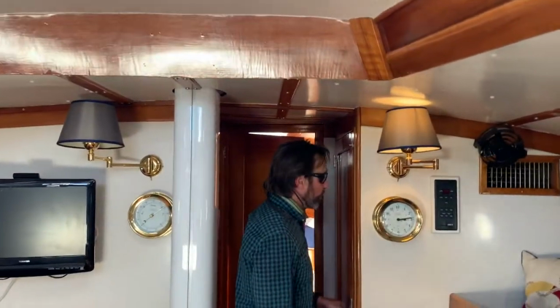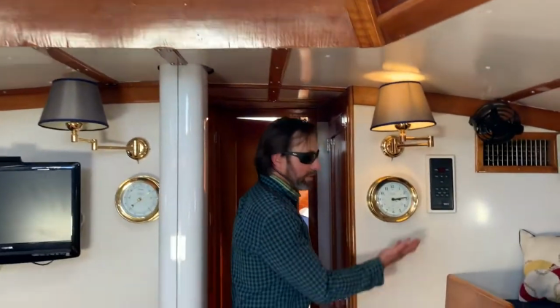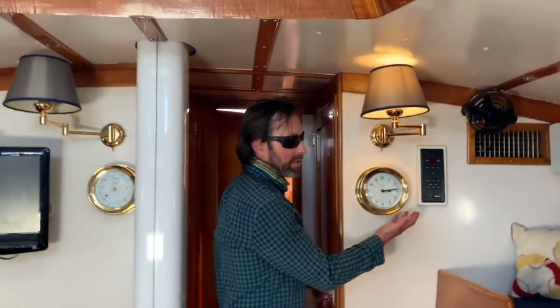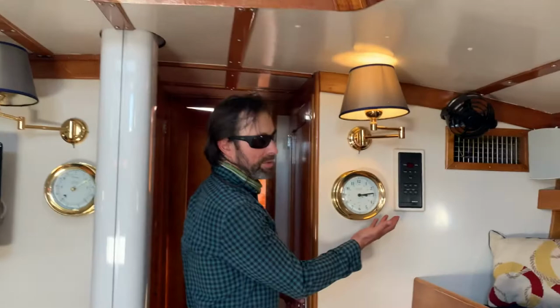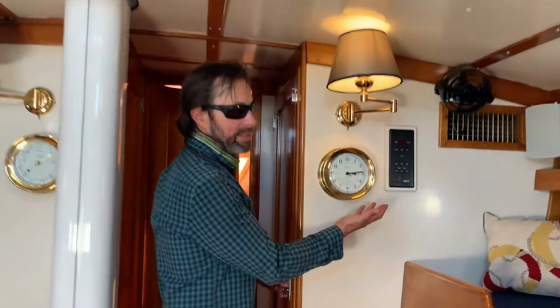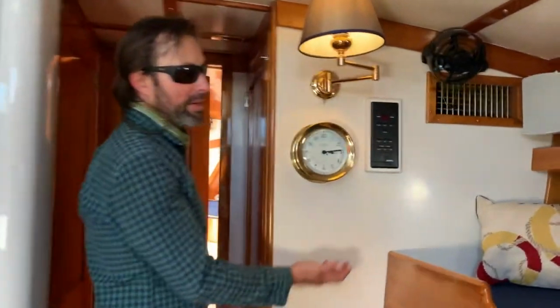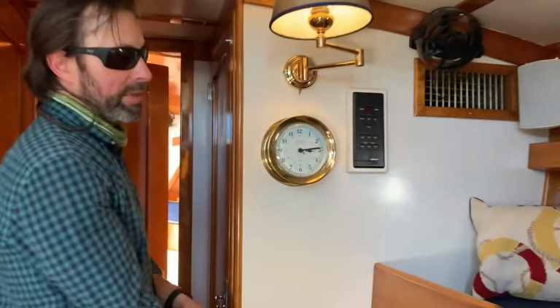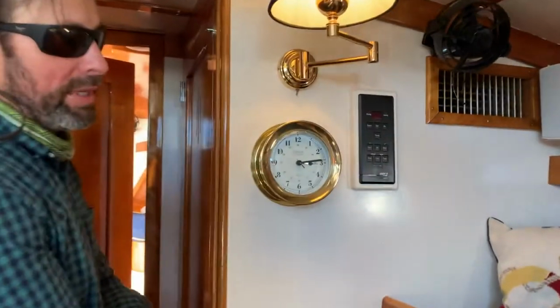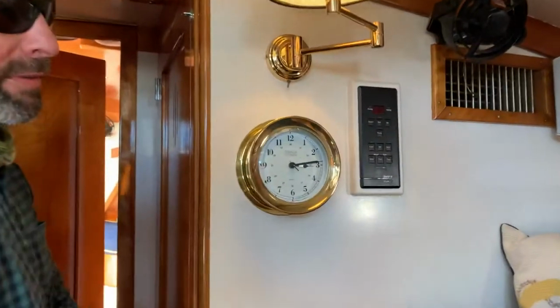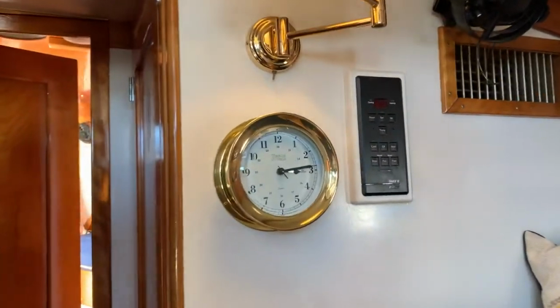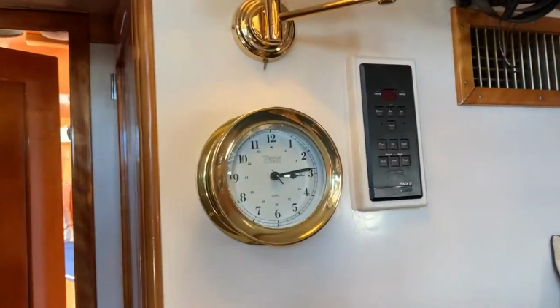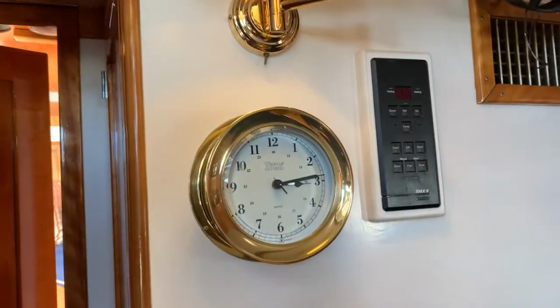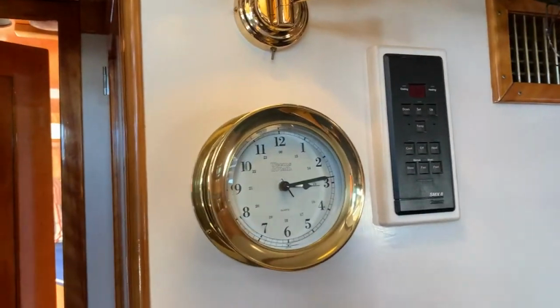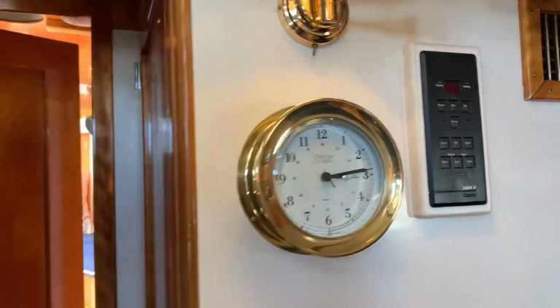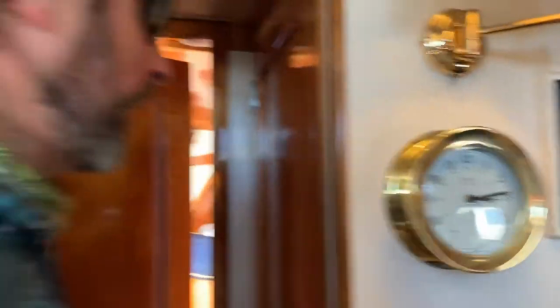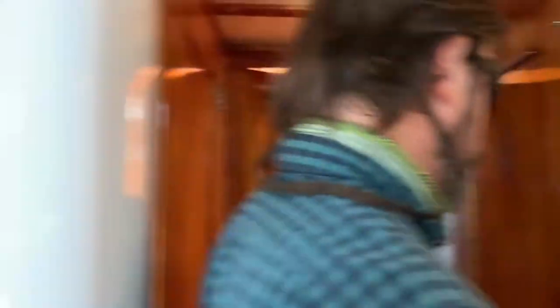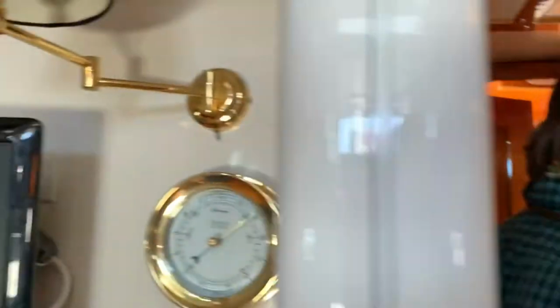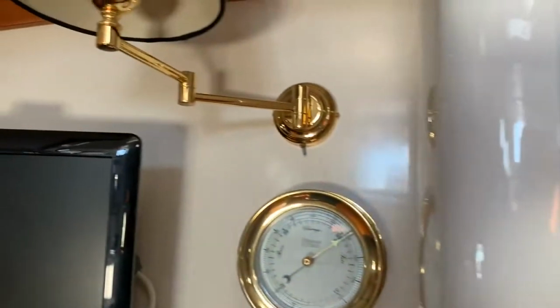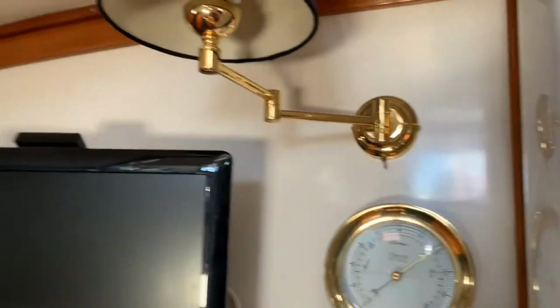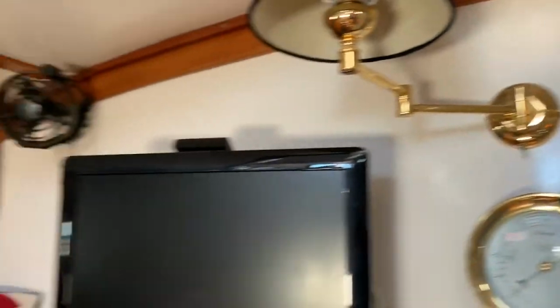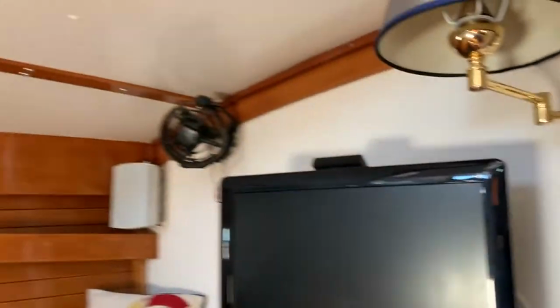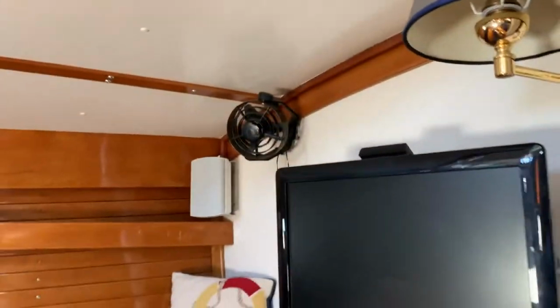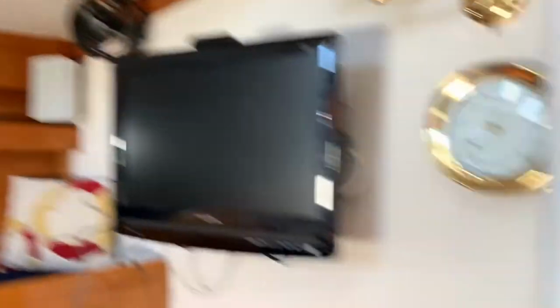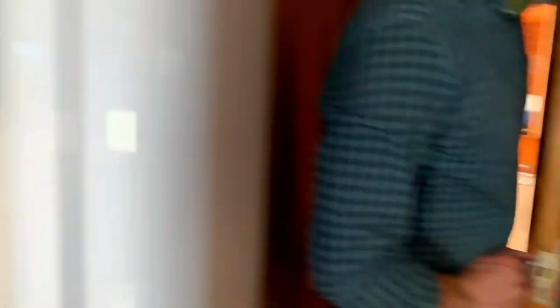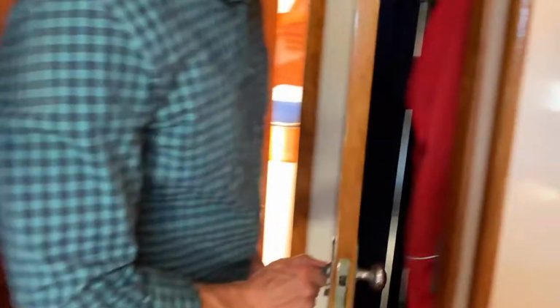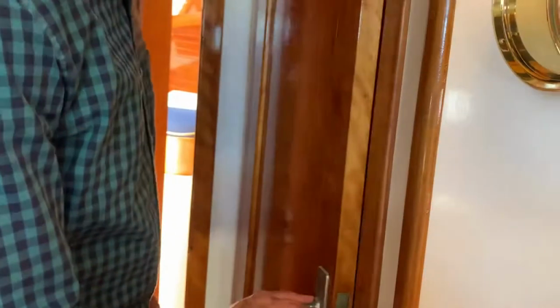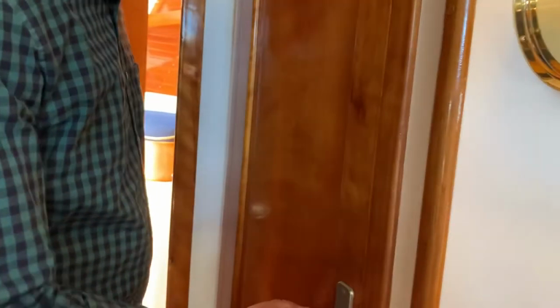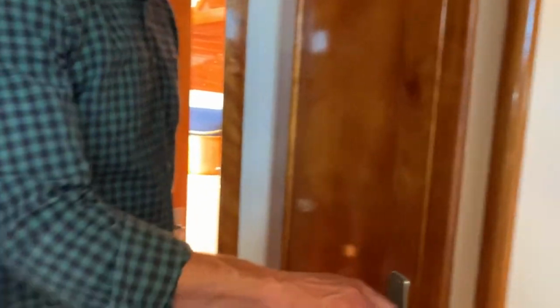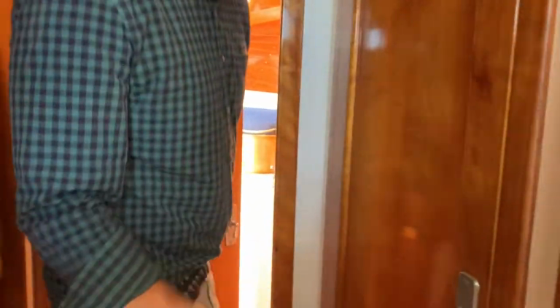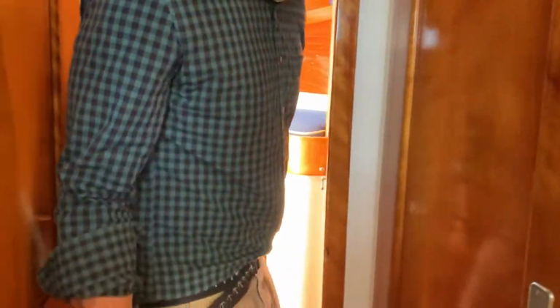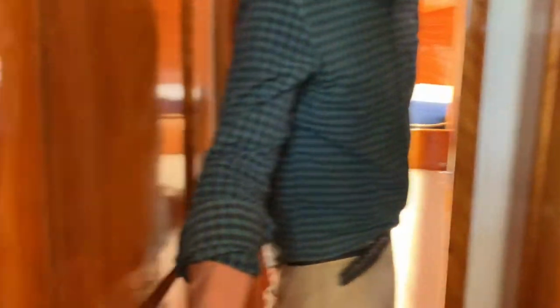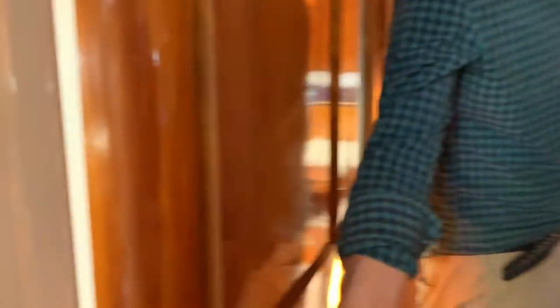There's an awesome cruise air system here that really is unique to a boat this size — keeps us cool on anchor and cruising these upper areas. Plenty of storage. Port side head.